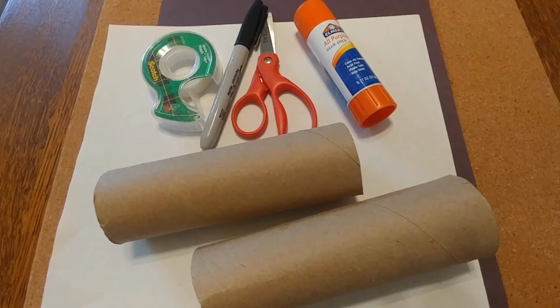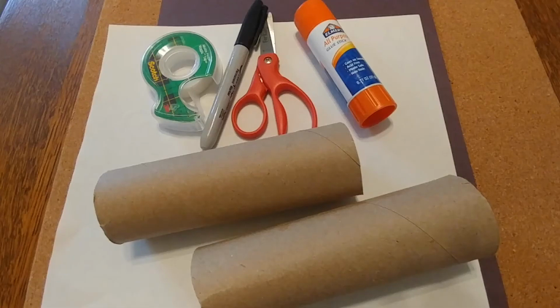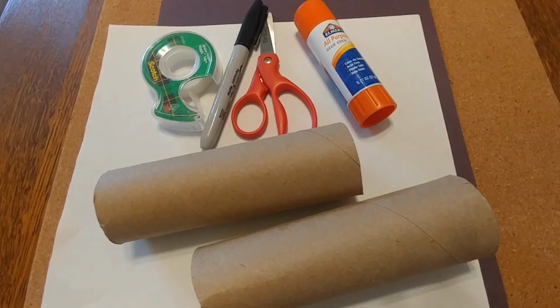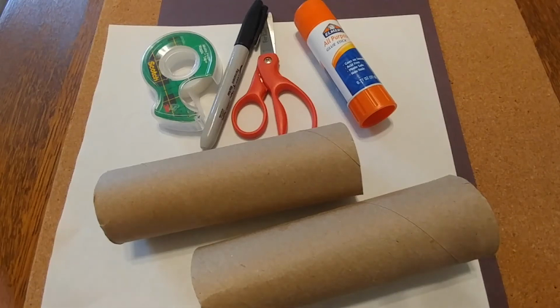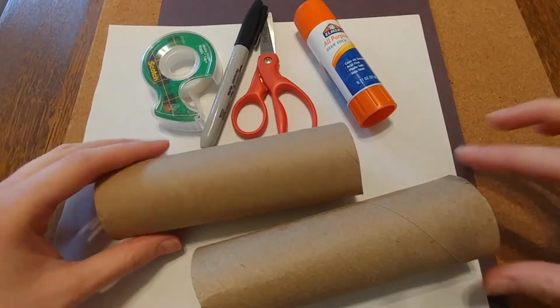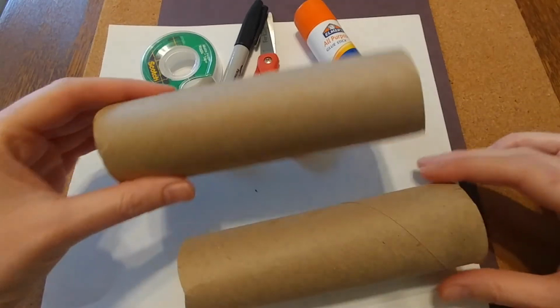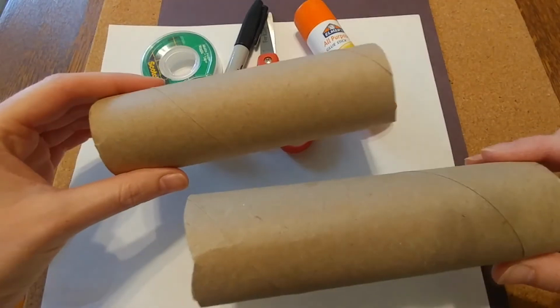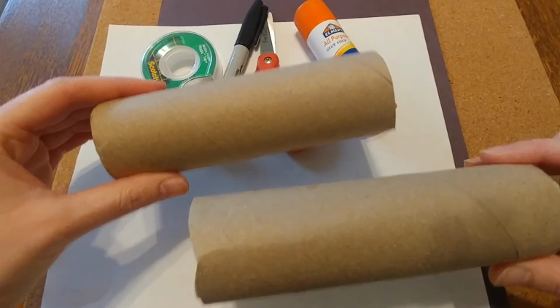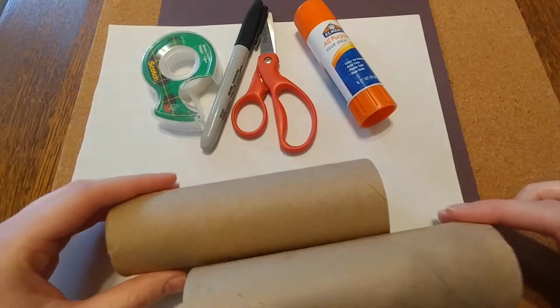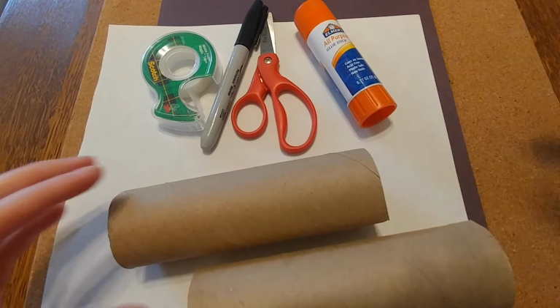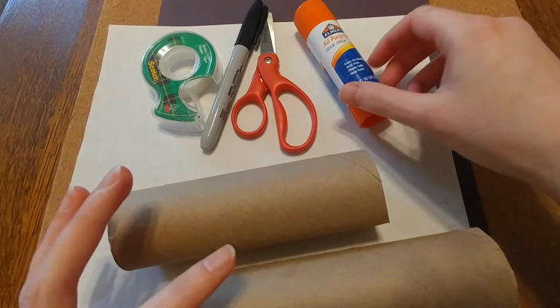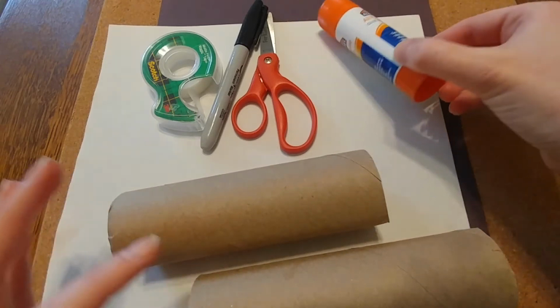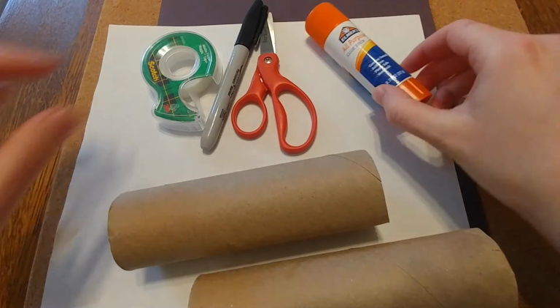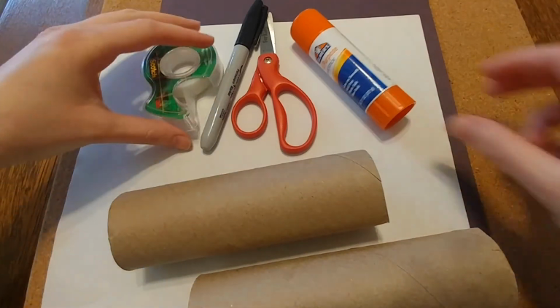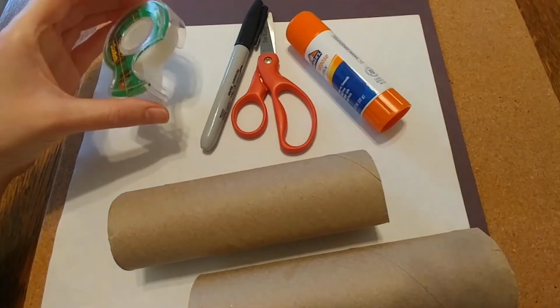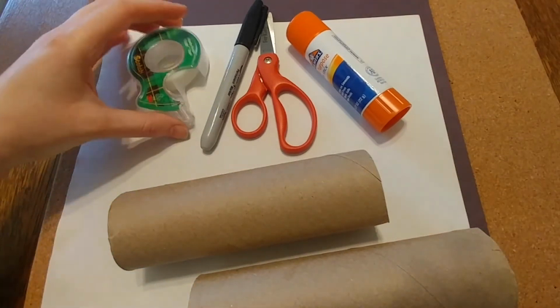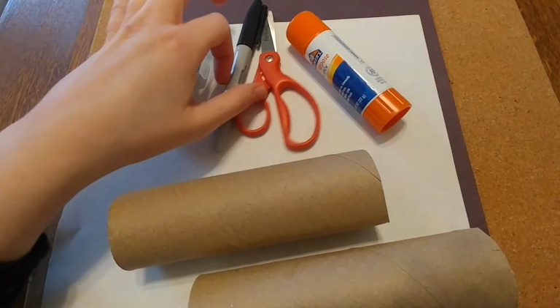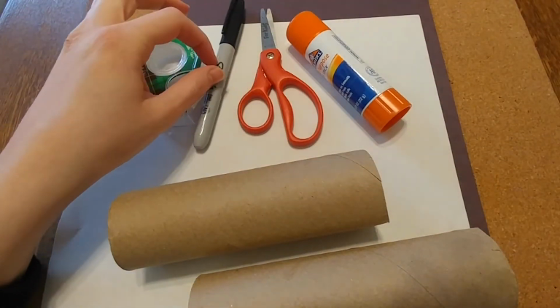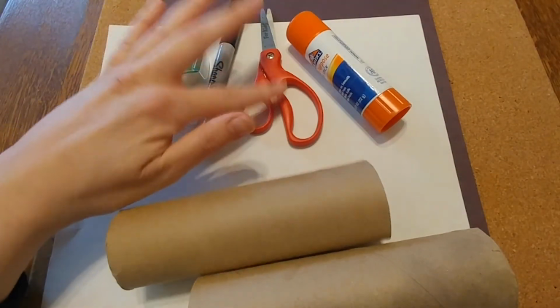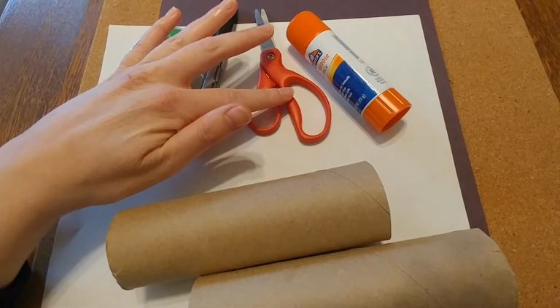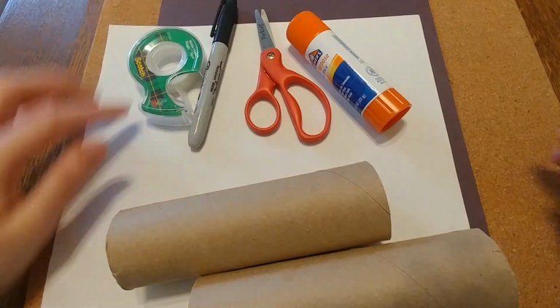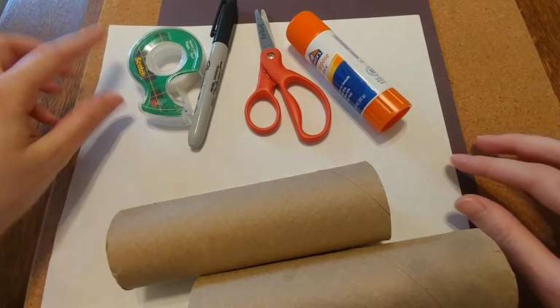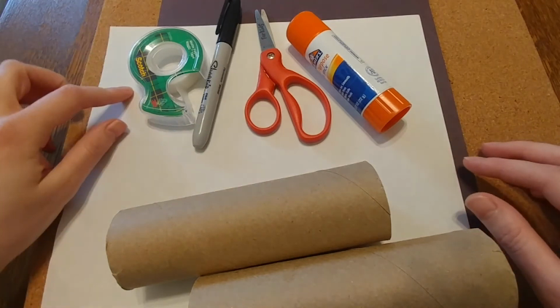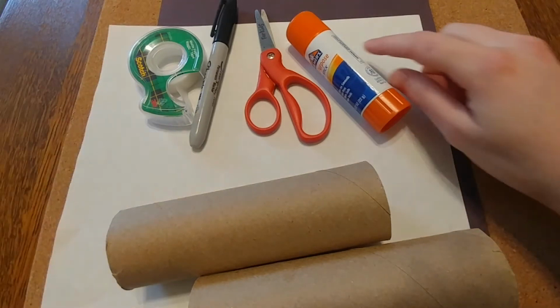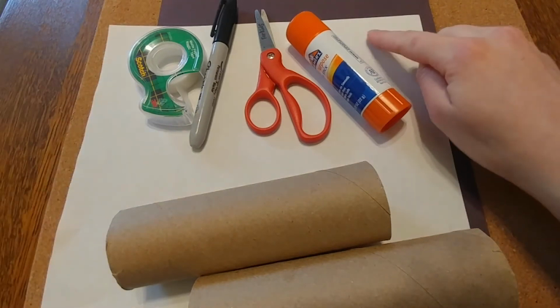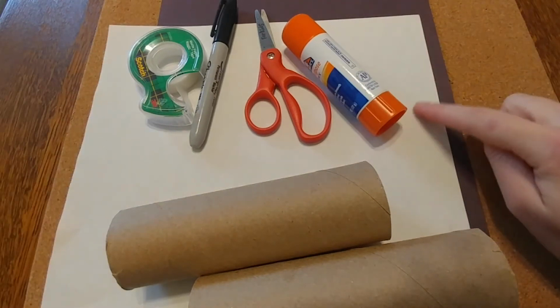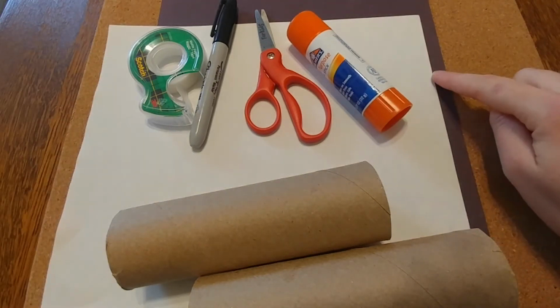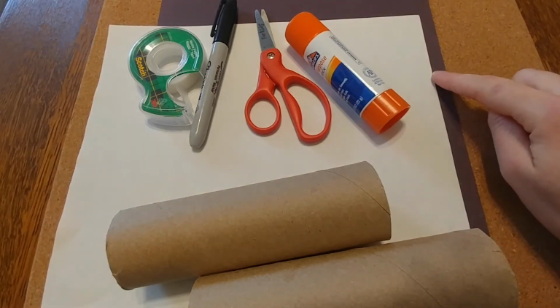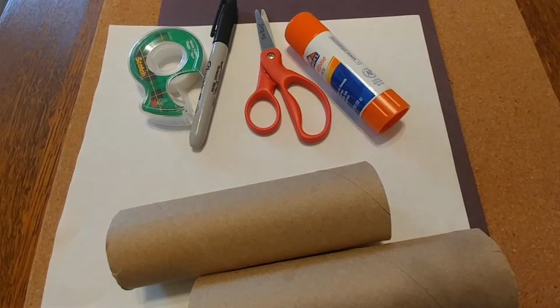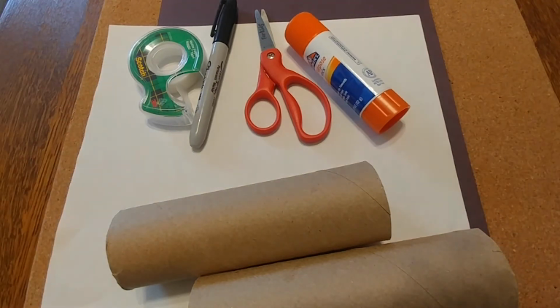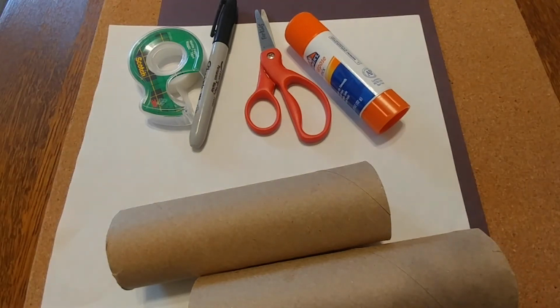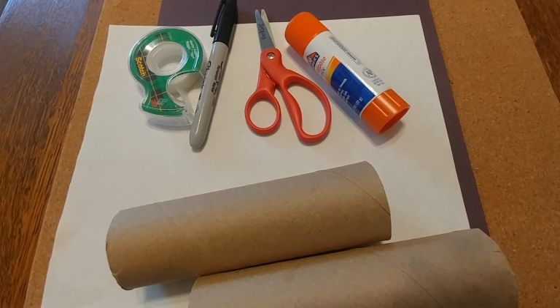To get started we need to grab our materials. We need two tubes, some glue, some tape, some scissors and a marker, white paper and black construction paper, and a cork board.